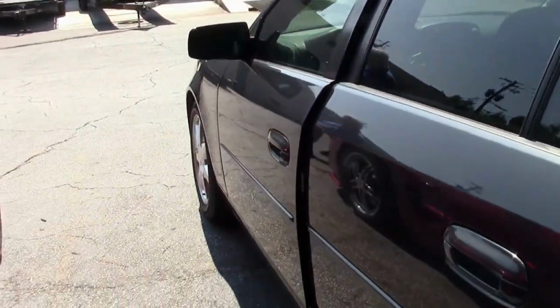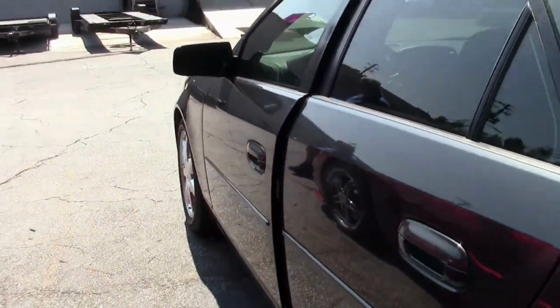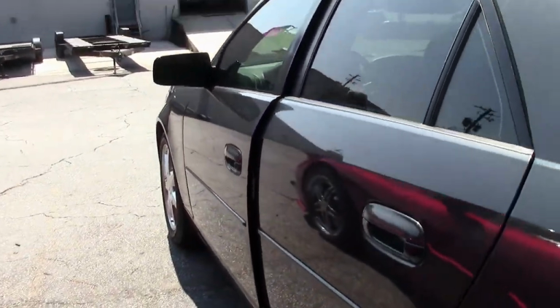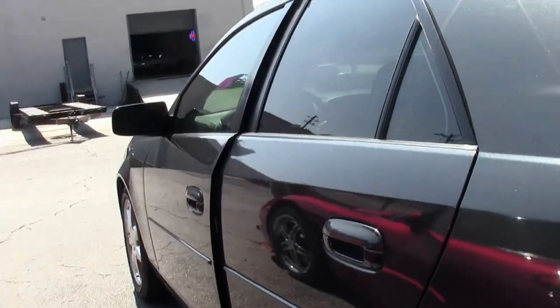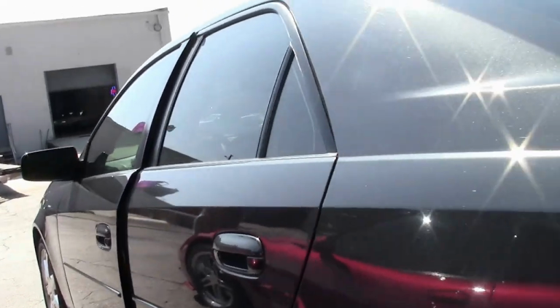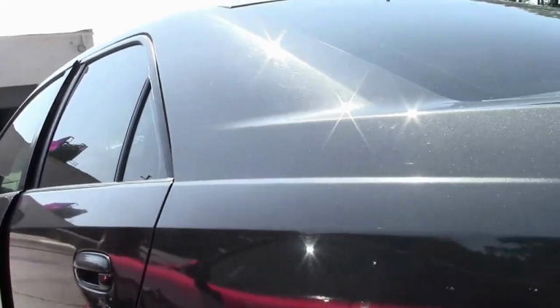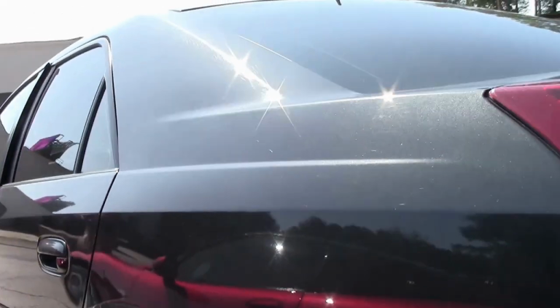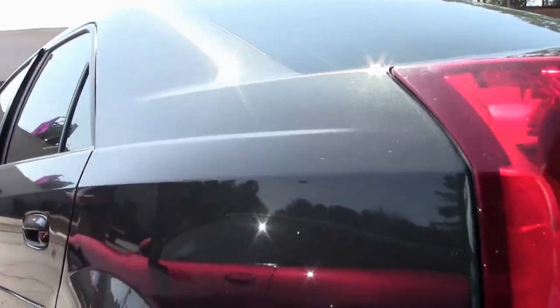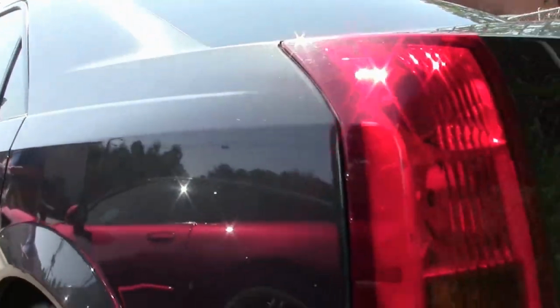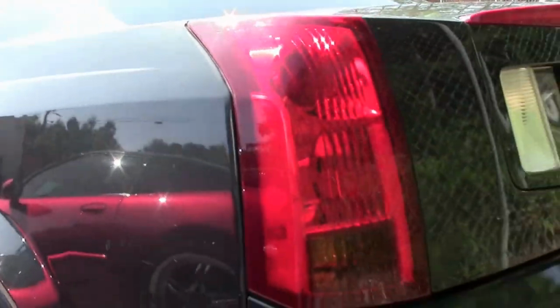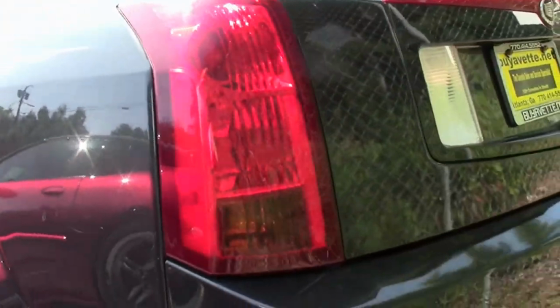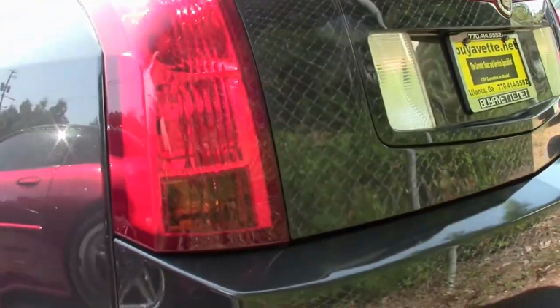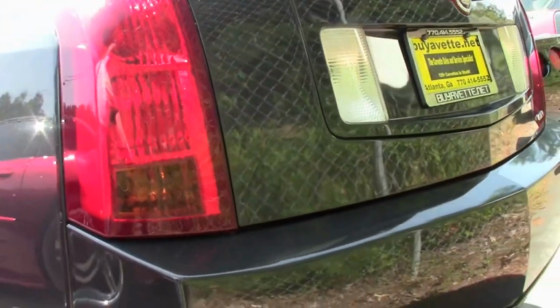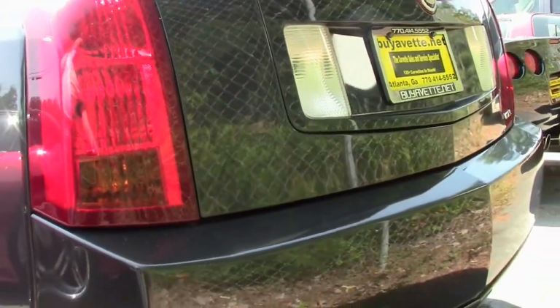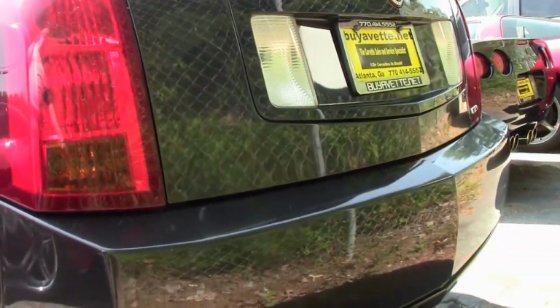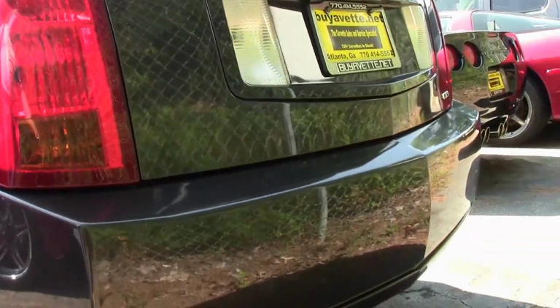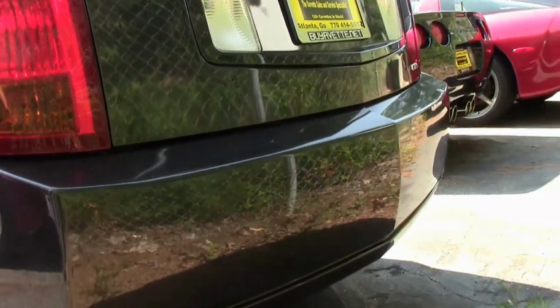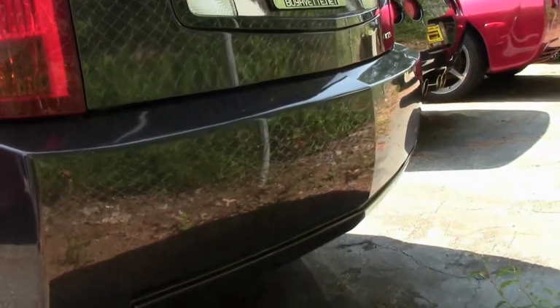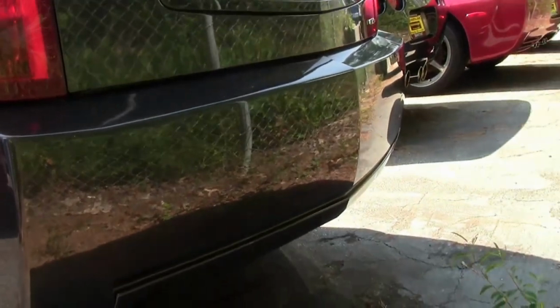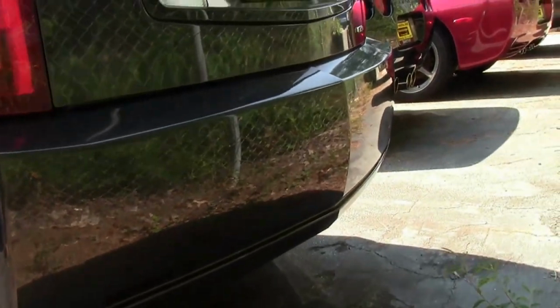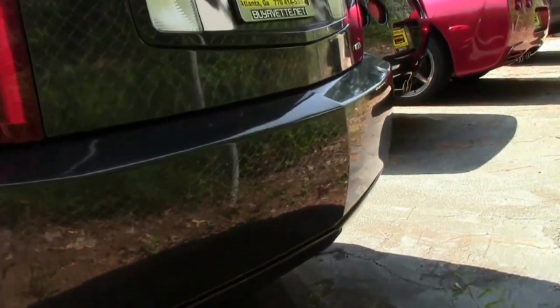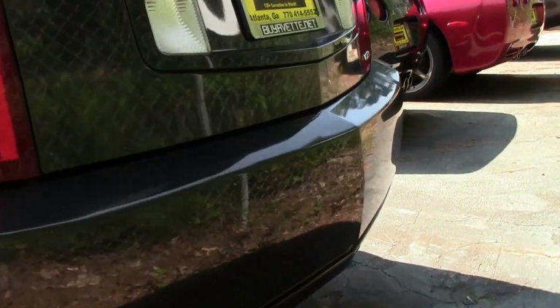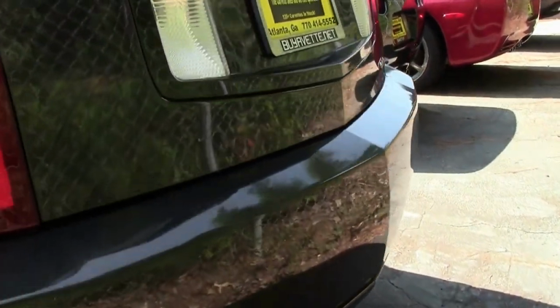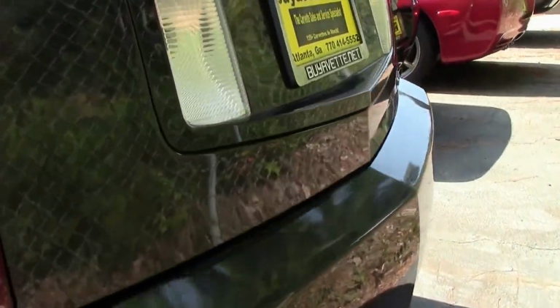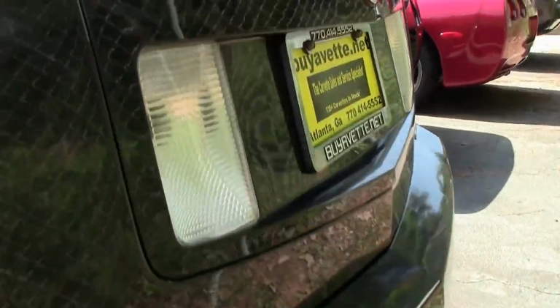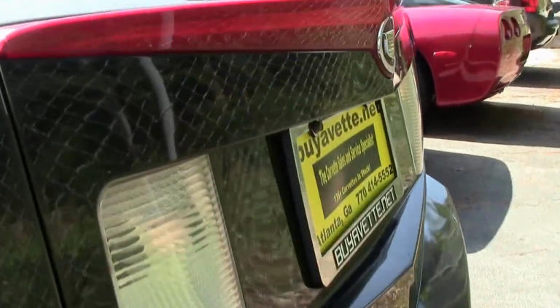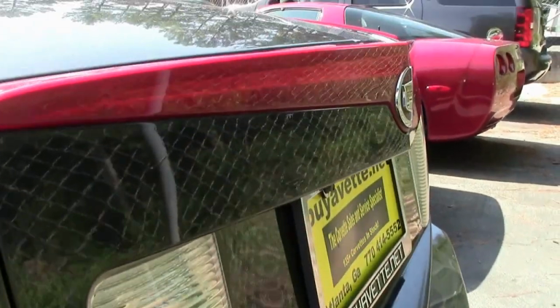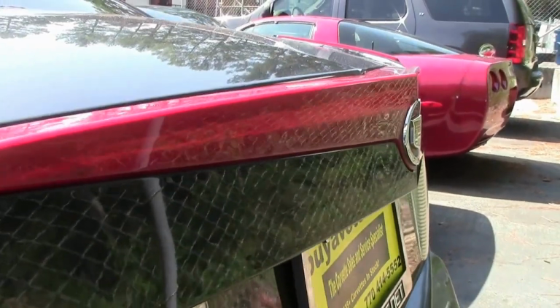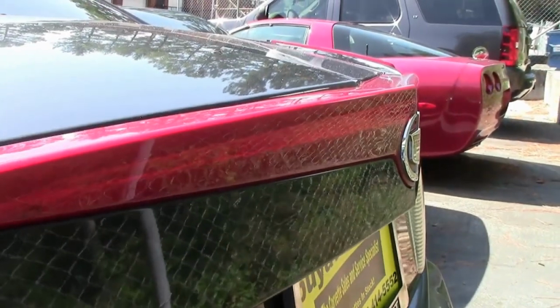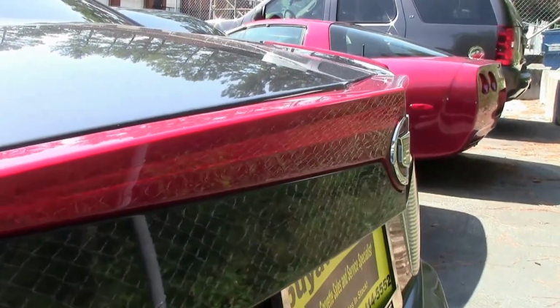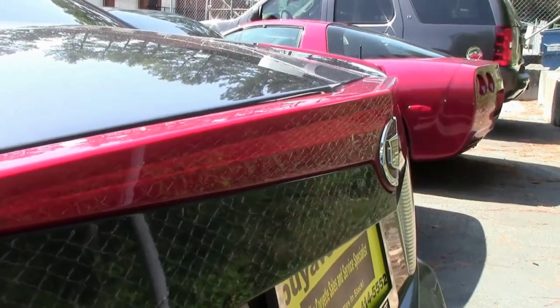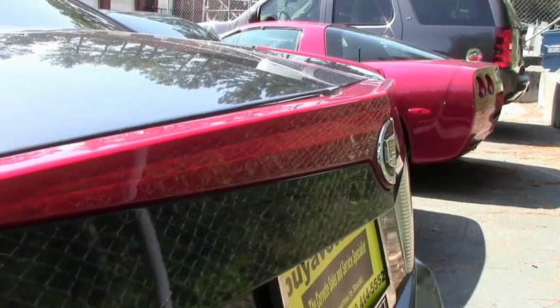Your overdrive transmission has no slips or jerking. As you can see, it's also got the Cadillac chrome wheels to it.